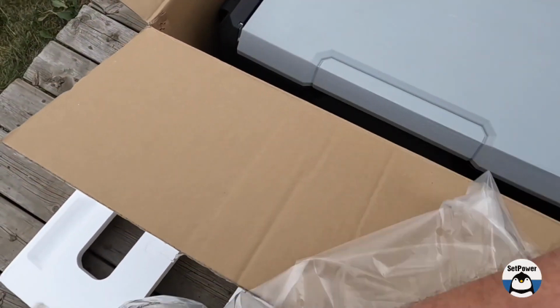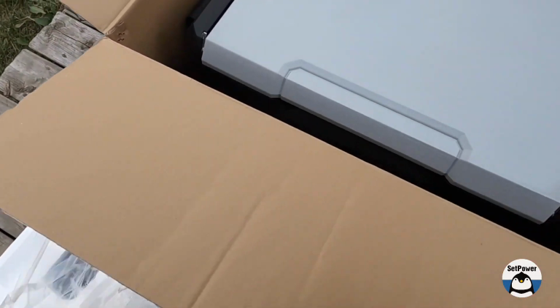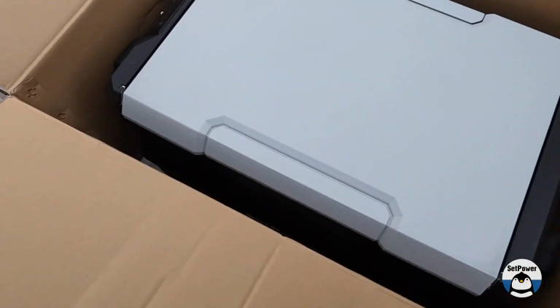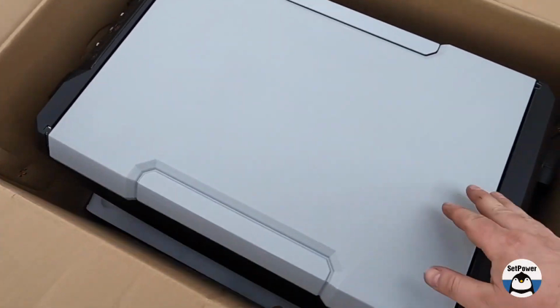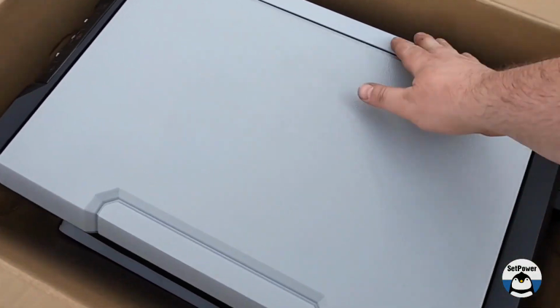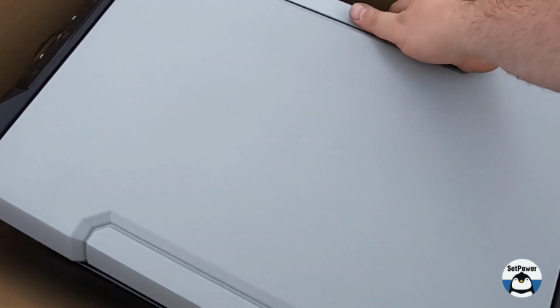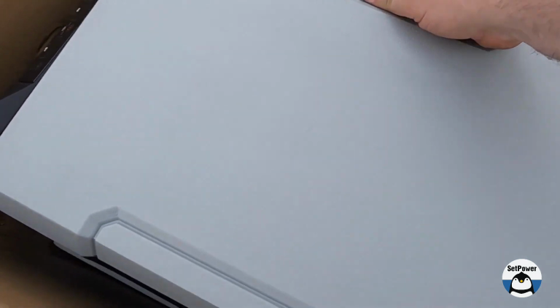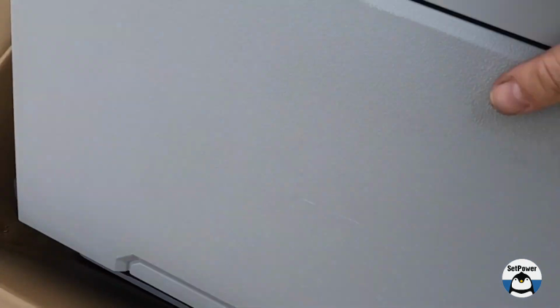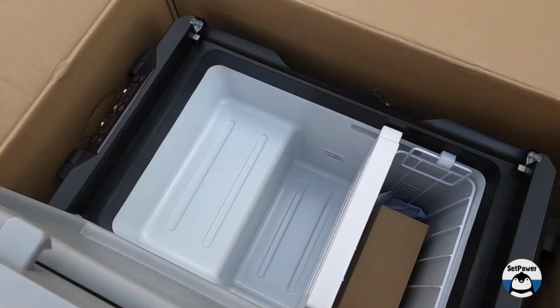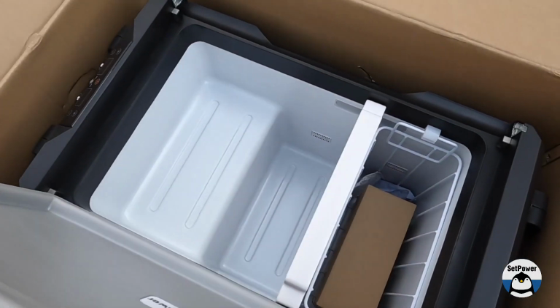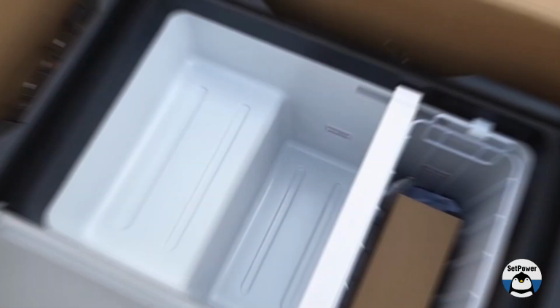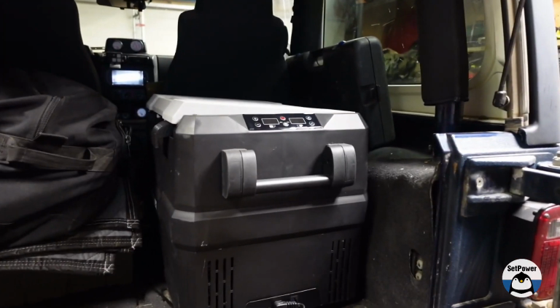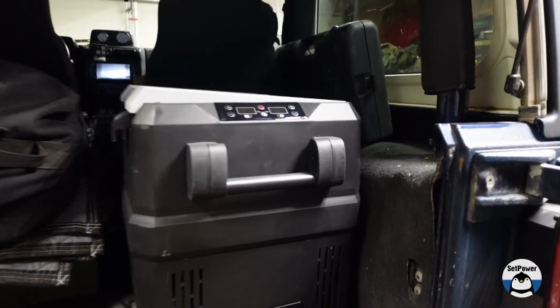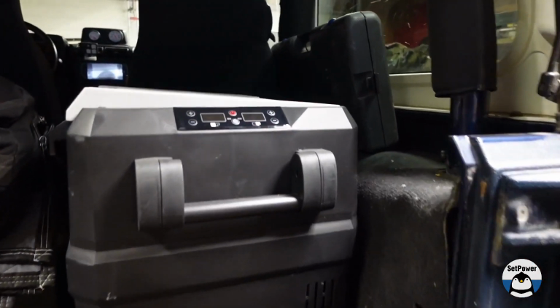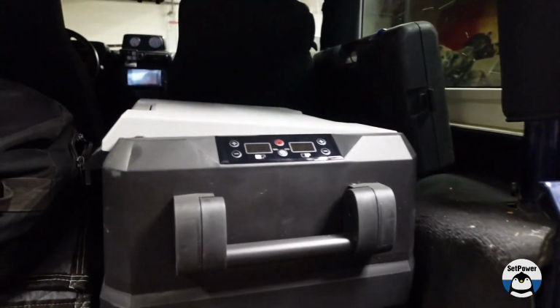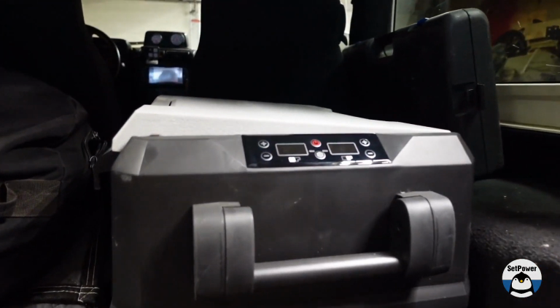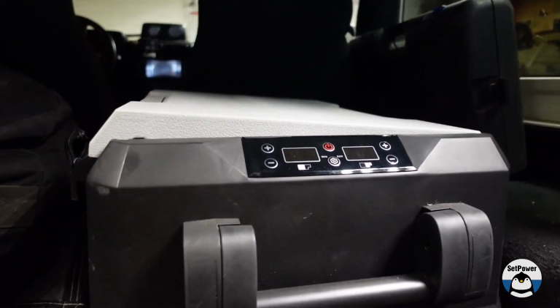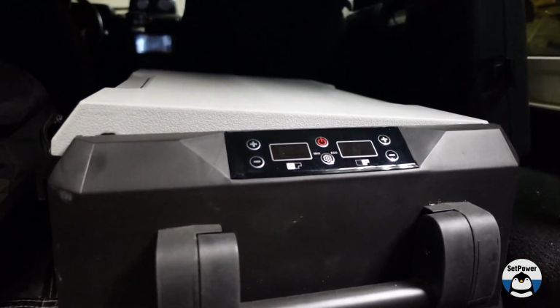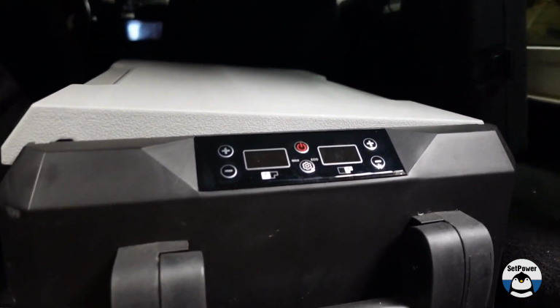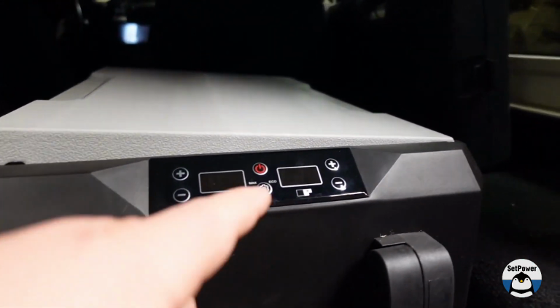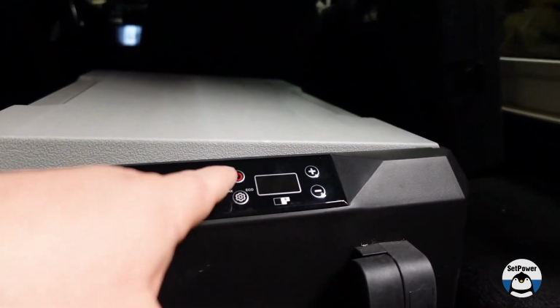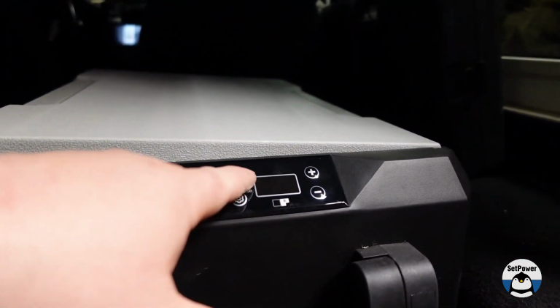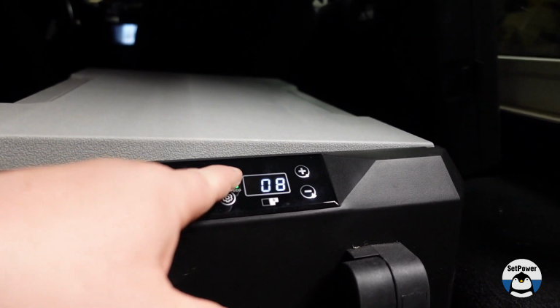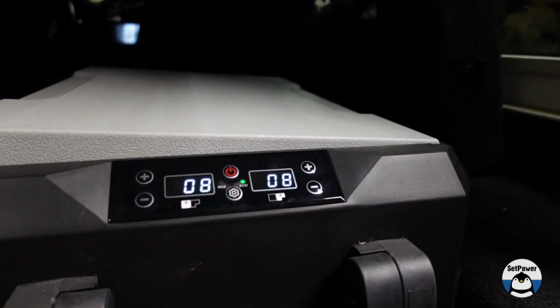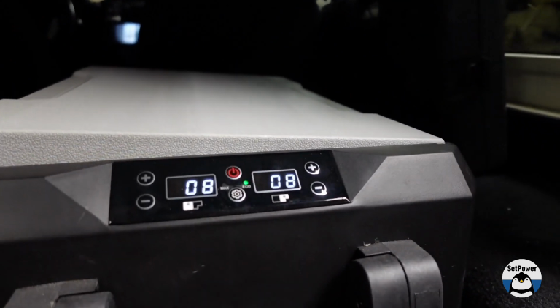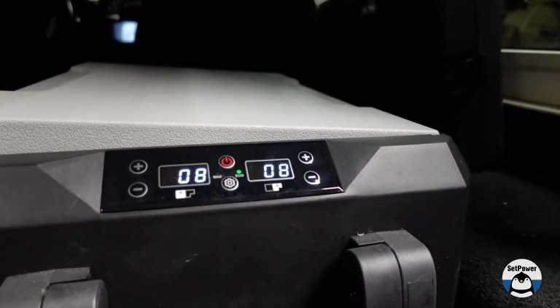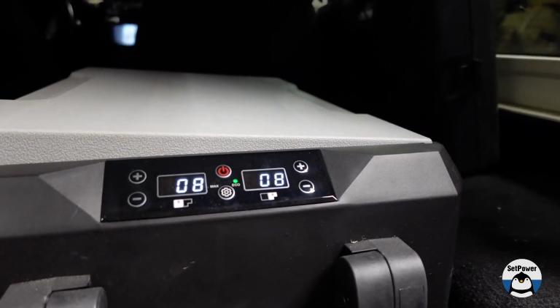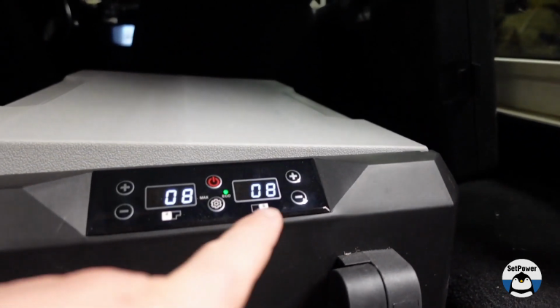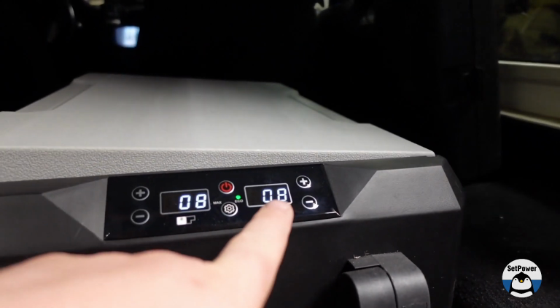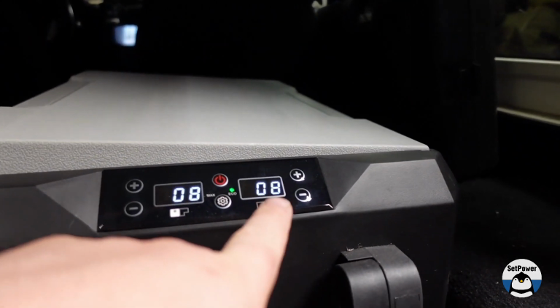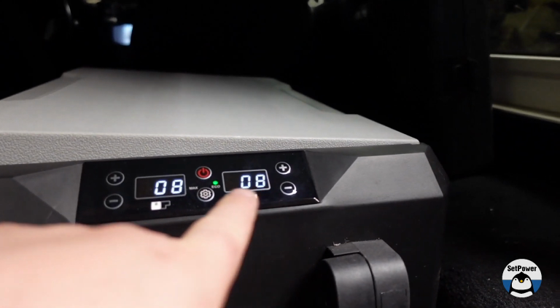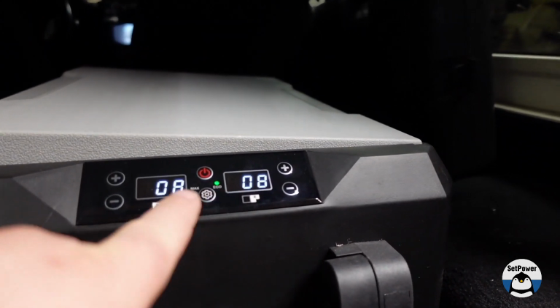That's like a perfect size. I'm going to show you right here what is probably one of the coolest features. I'm just going to press power — so you got your screen.